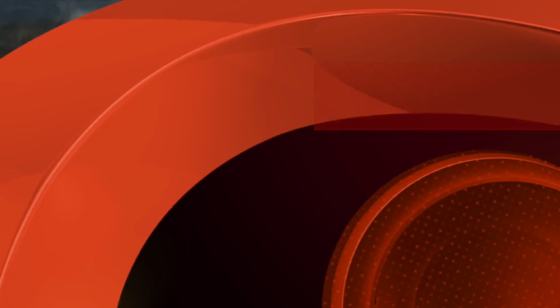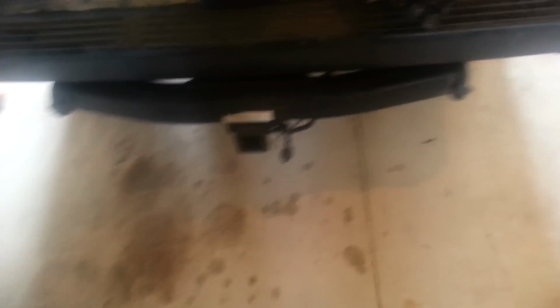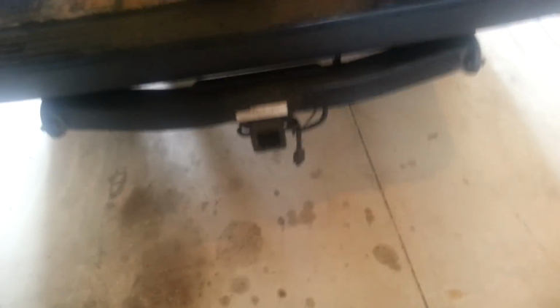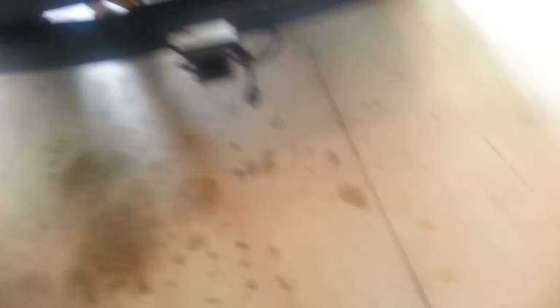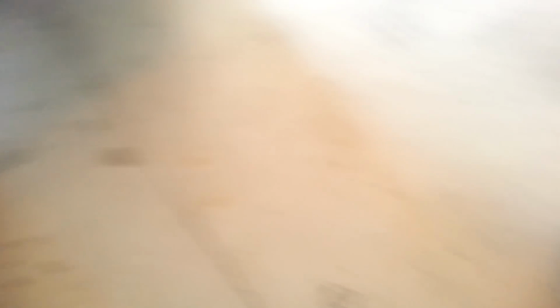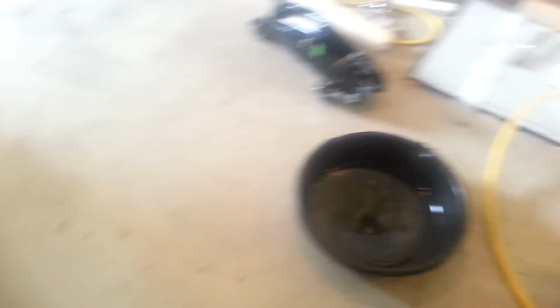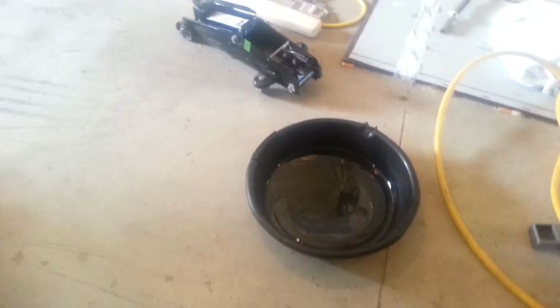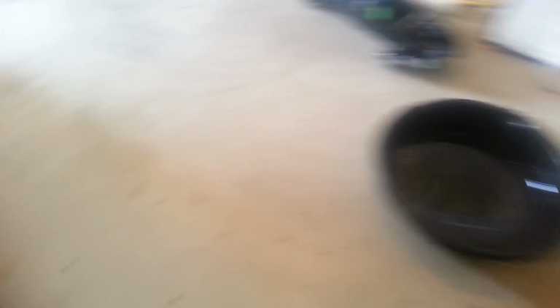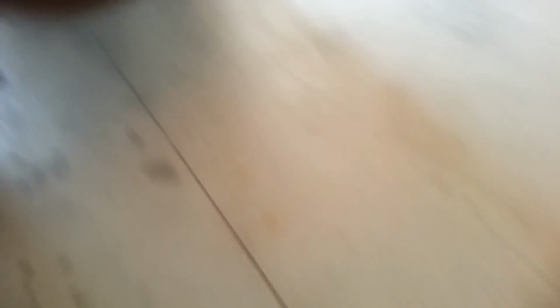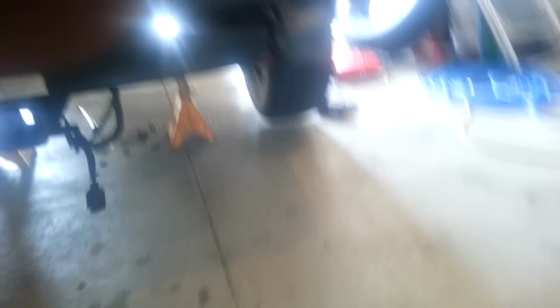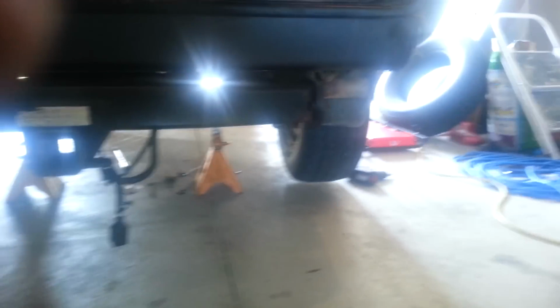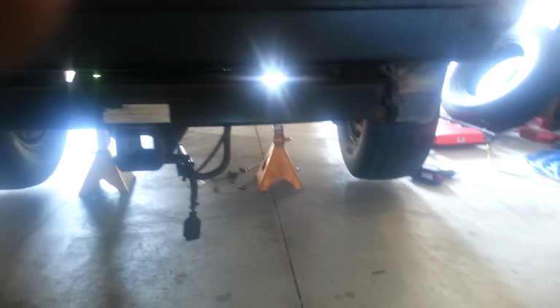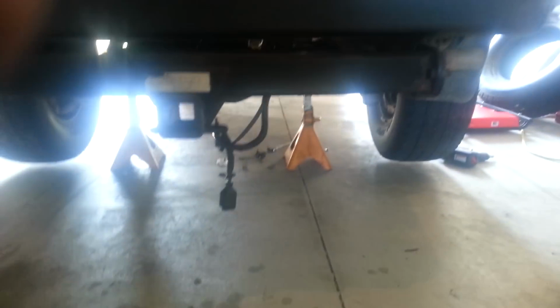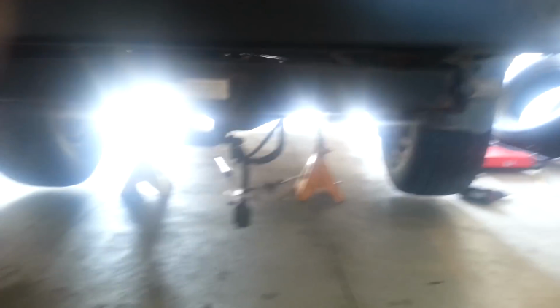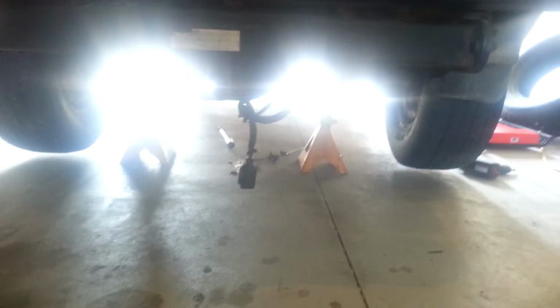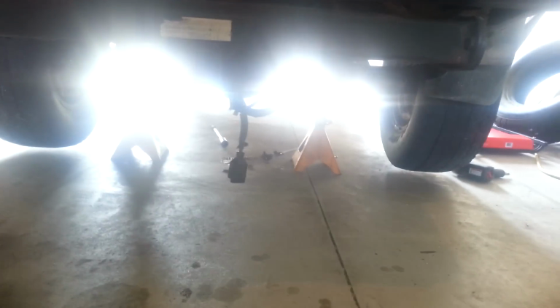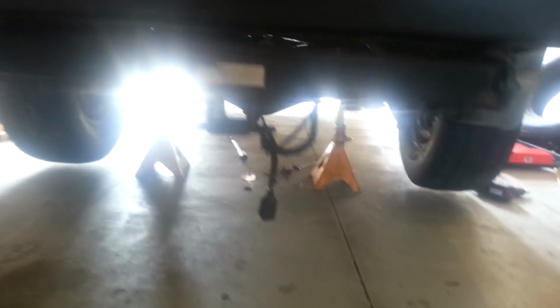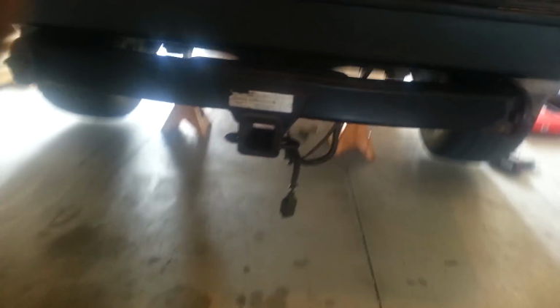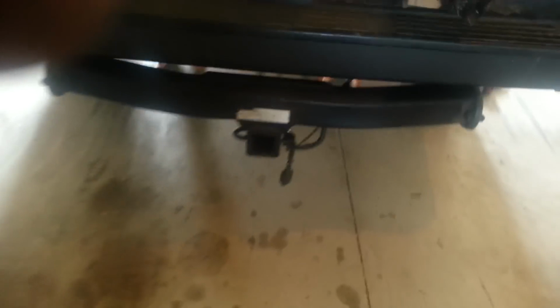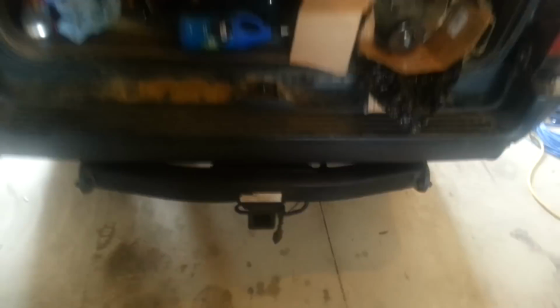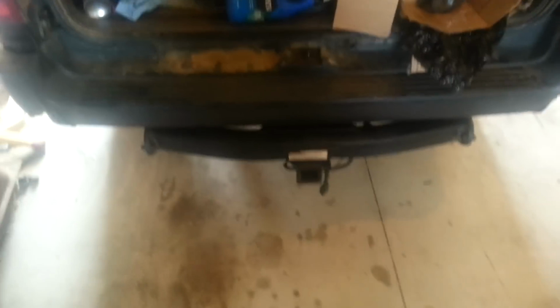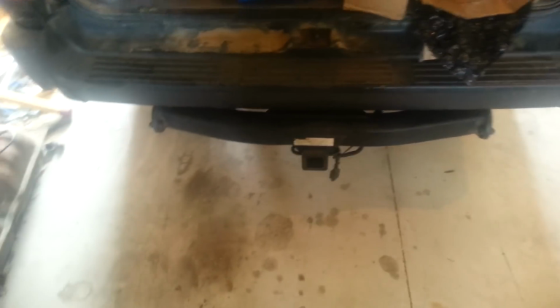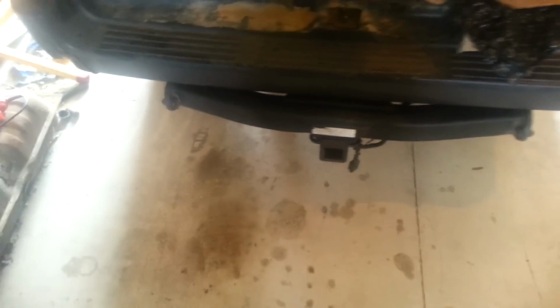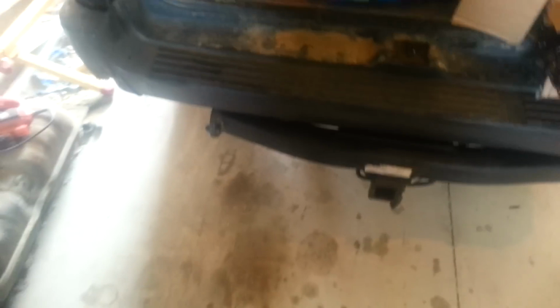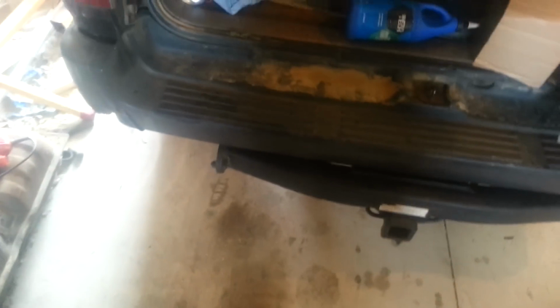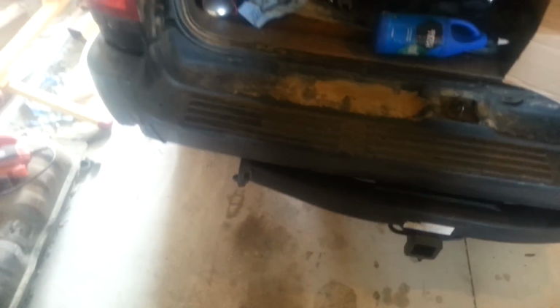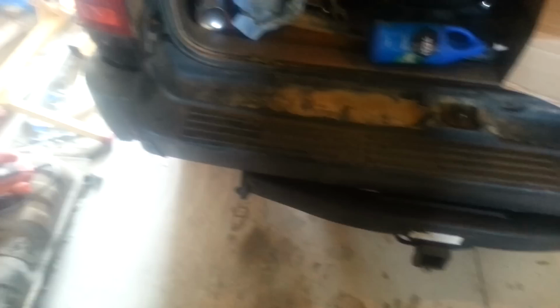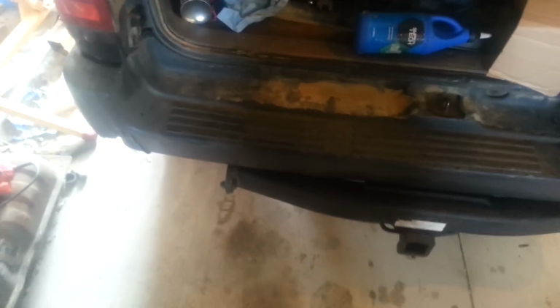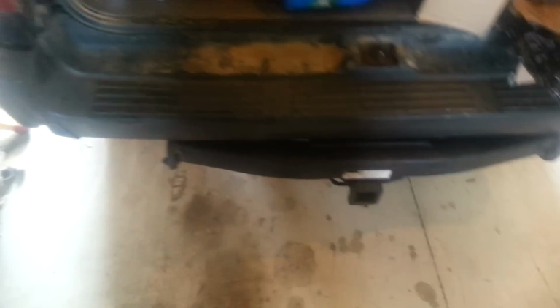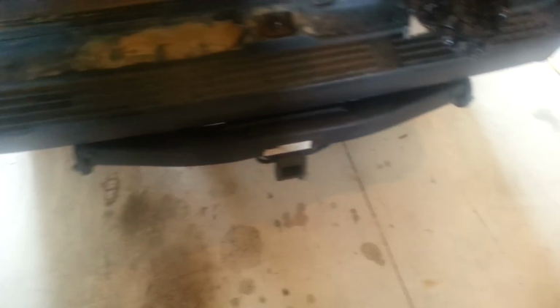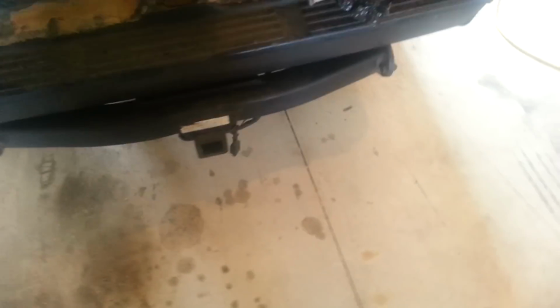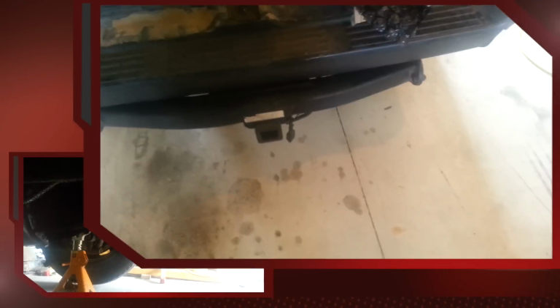First thing you want to do is drain the oil. There is a drain plug located on the bottom of the differential. Just remove that and drain all the oil.